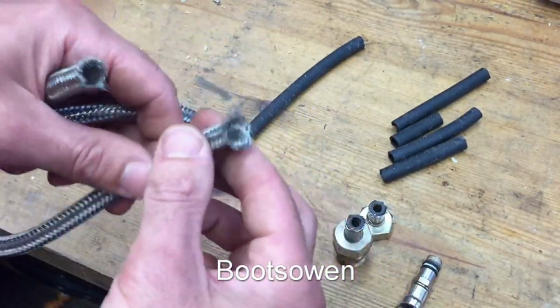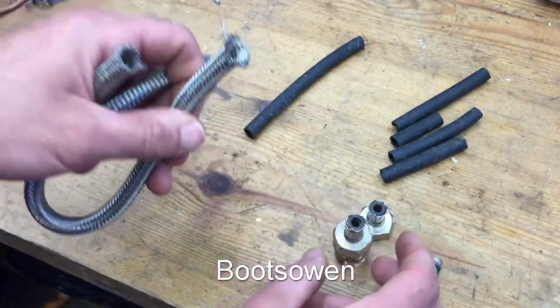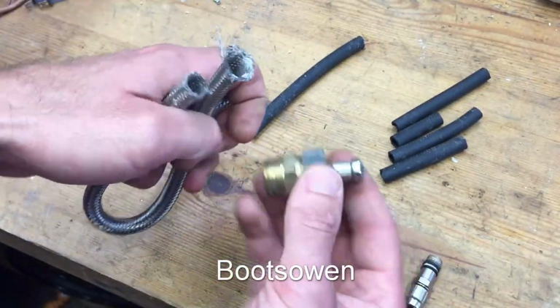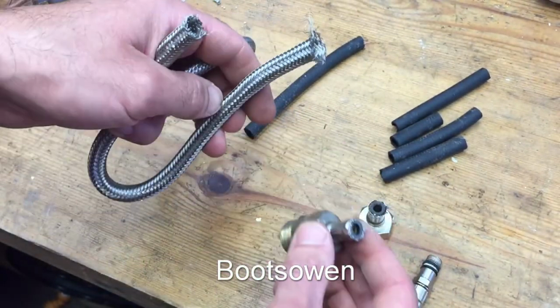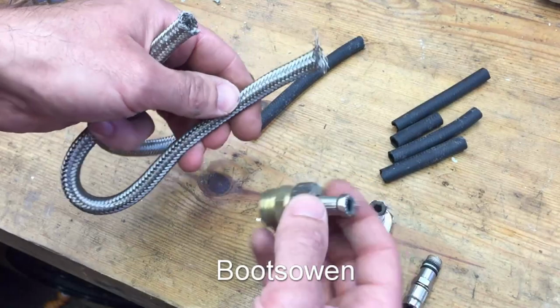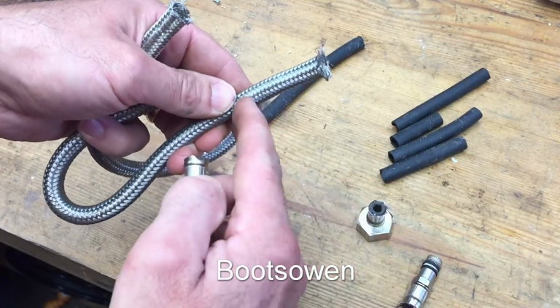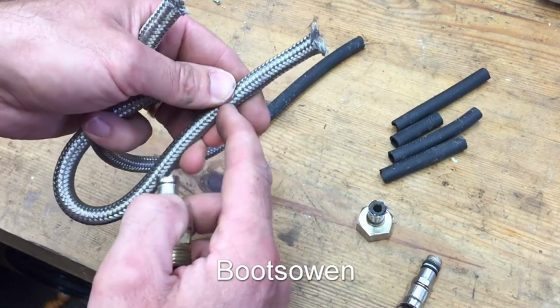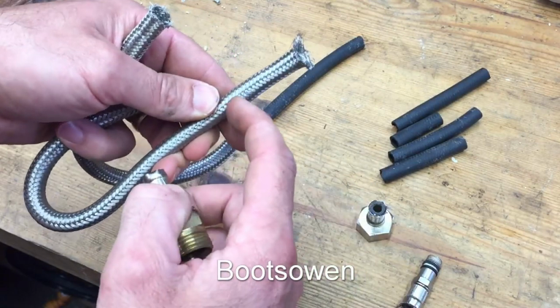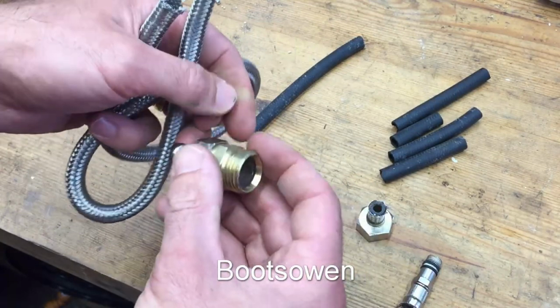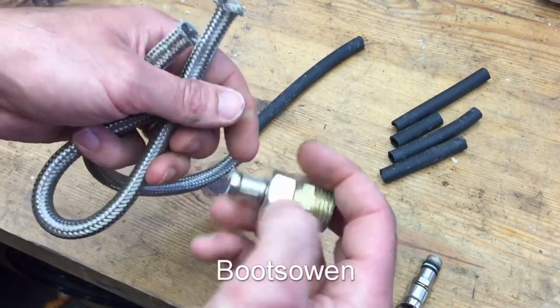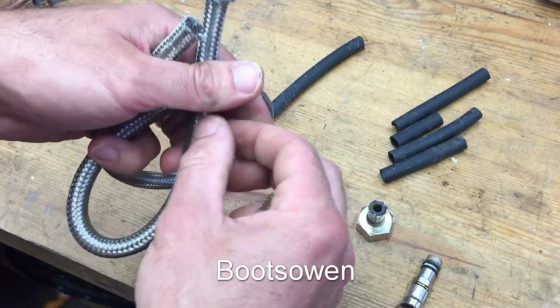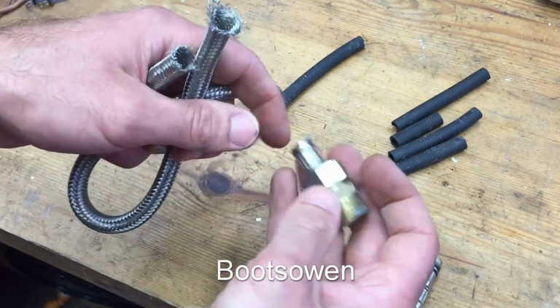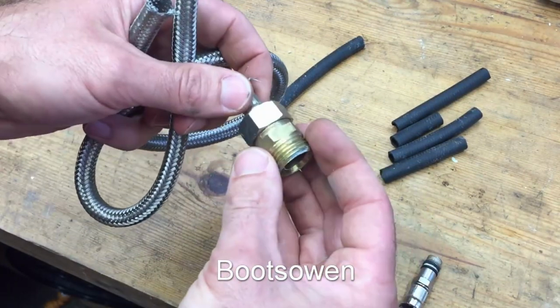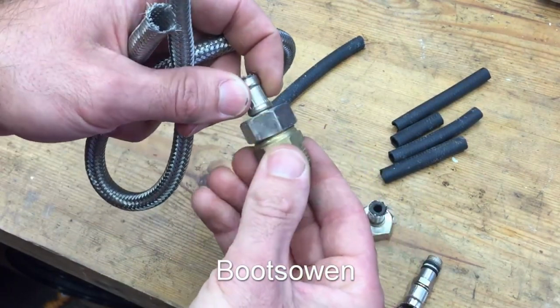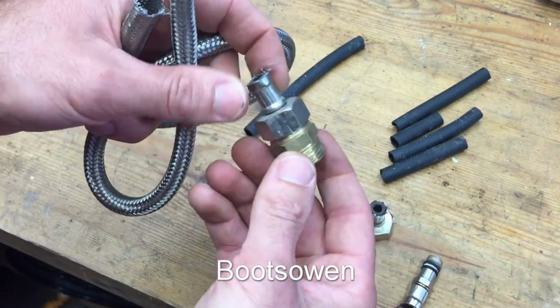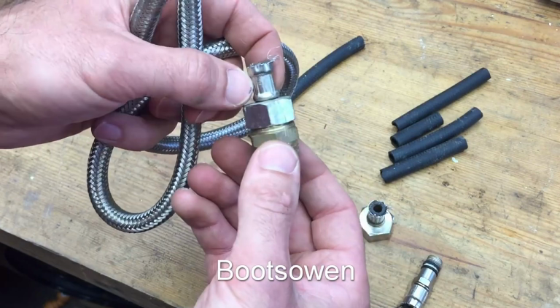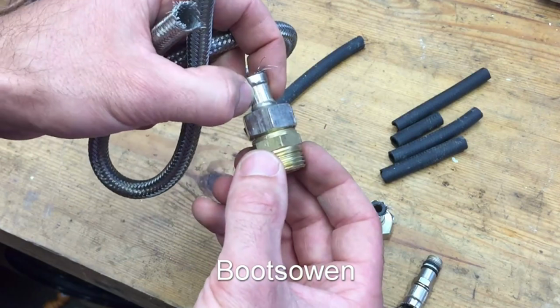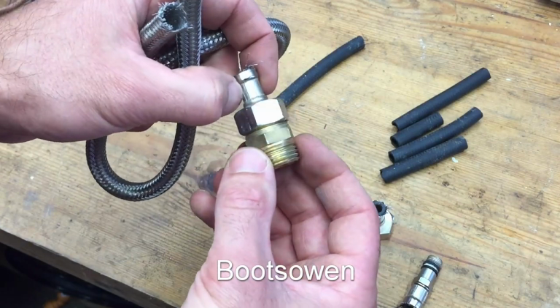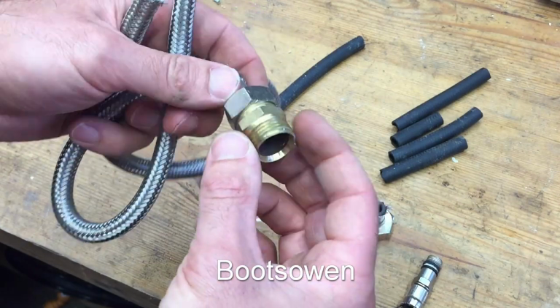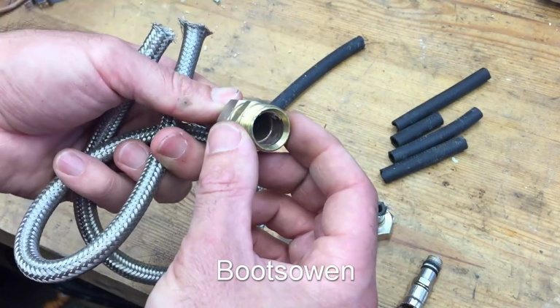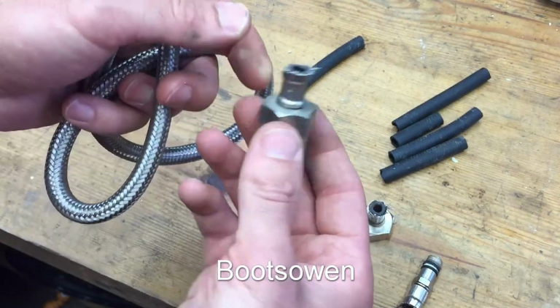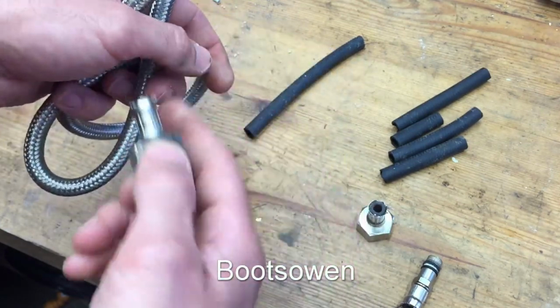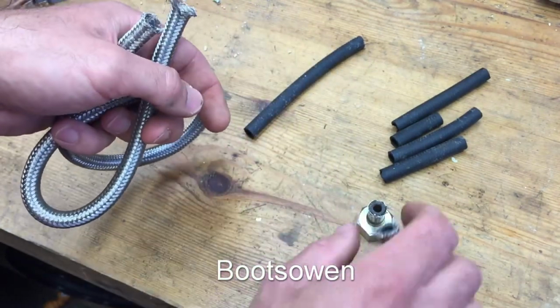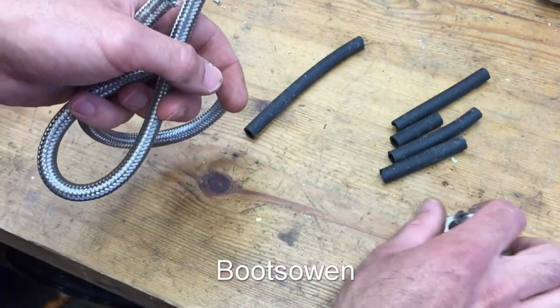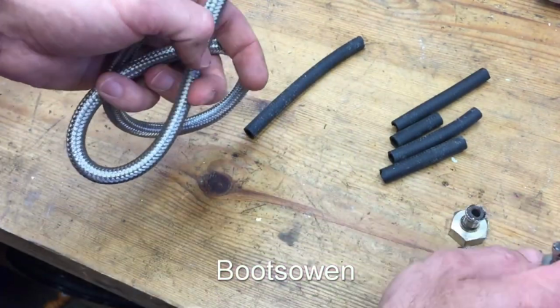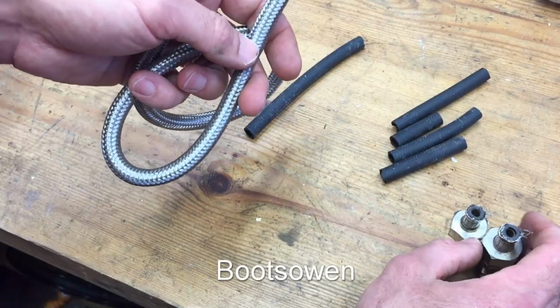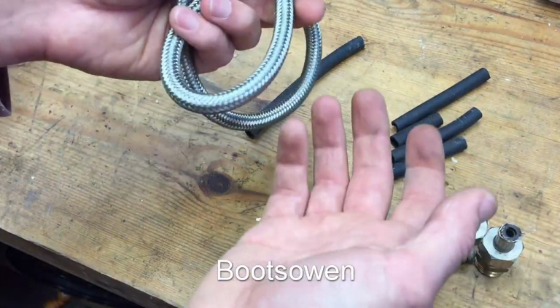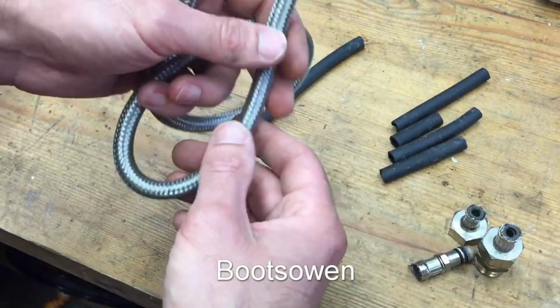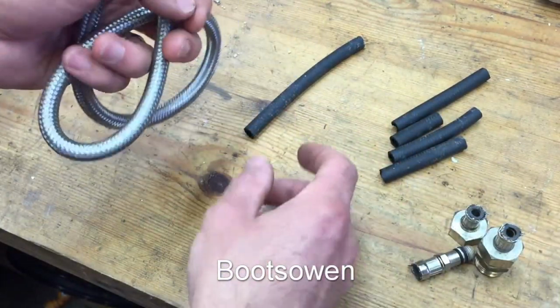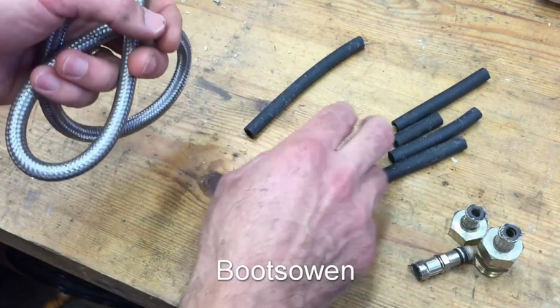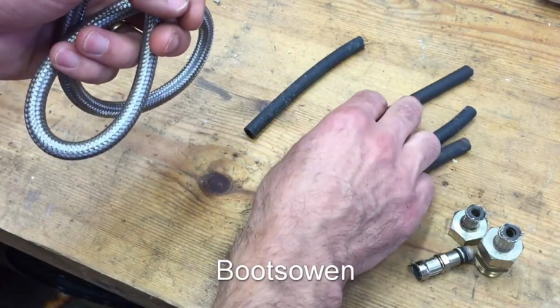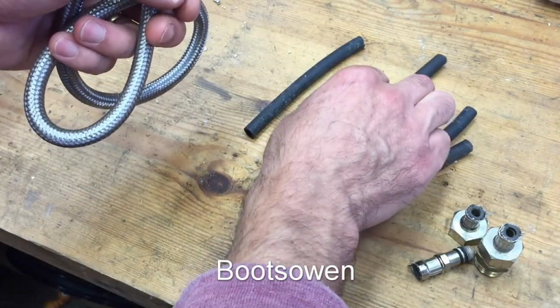To scrap these out, I always chop the ends off to separate the stainless steel braided hose — the hose cover — from the brass. And this, even though it's stainless steel, I scrap that as brass. It just goes in as brass. They won't let me scrap the whole thing anymore; that's the way the scrap yard I go to works.